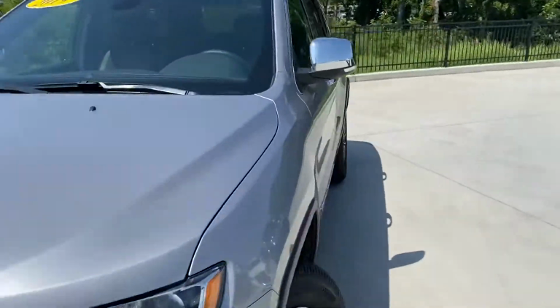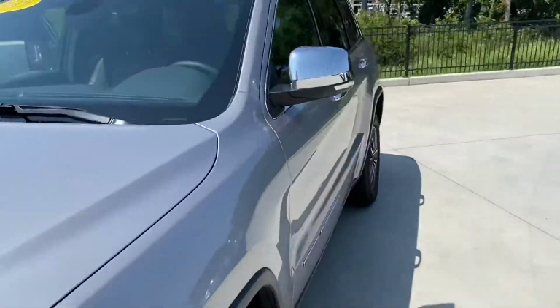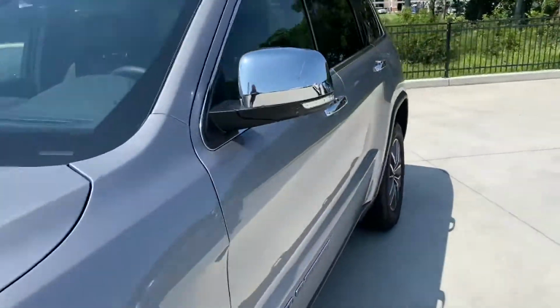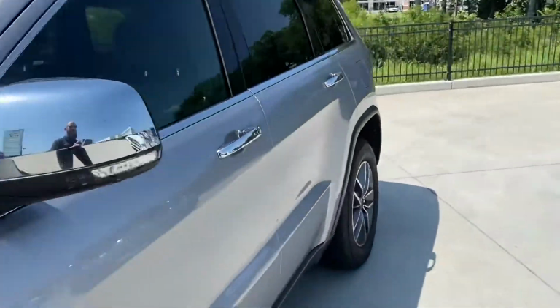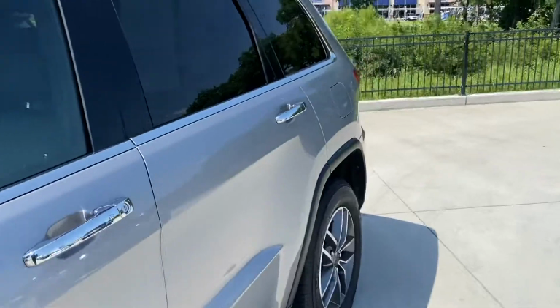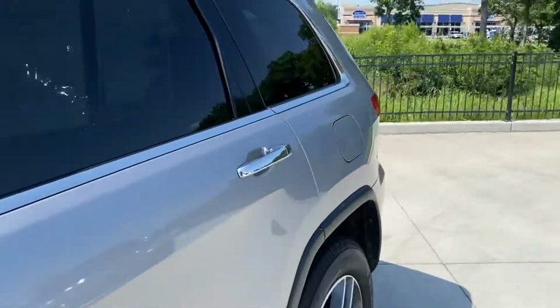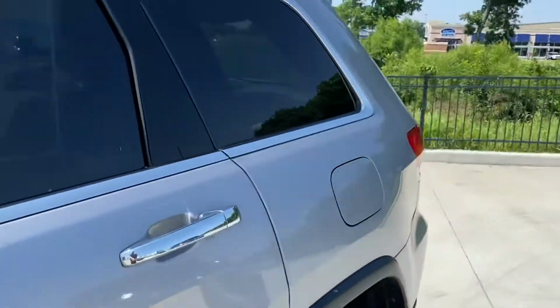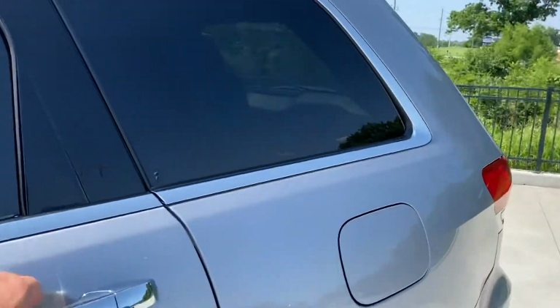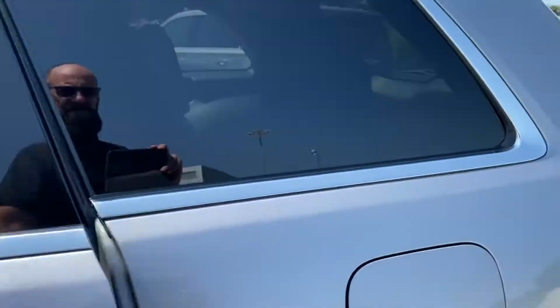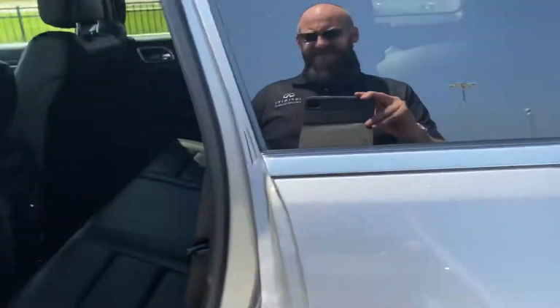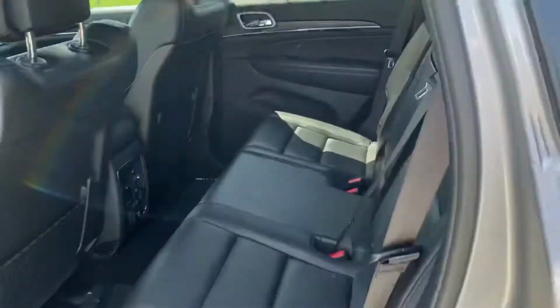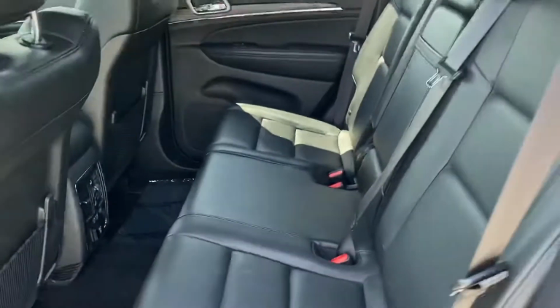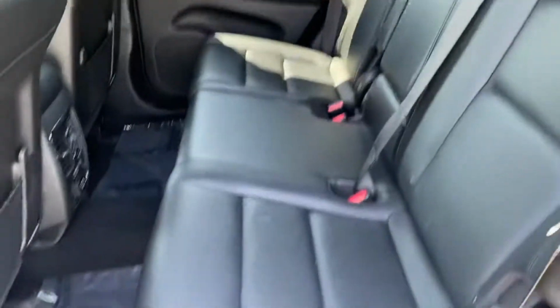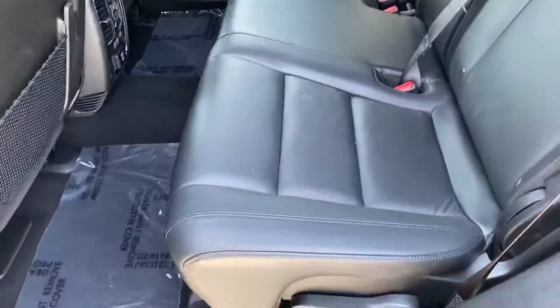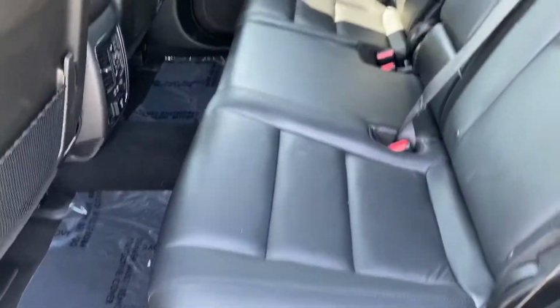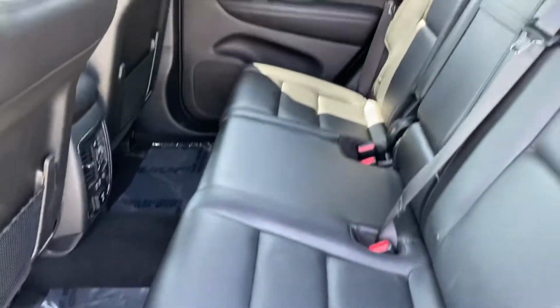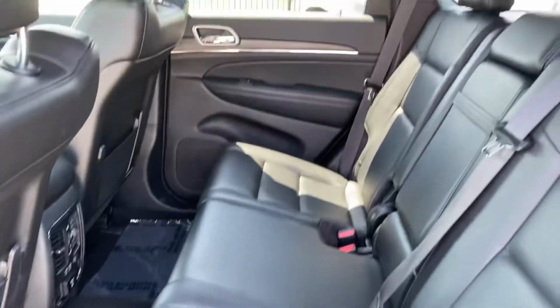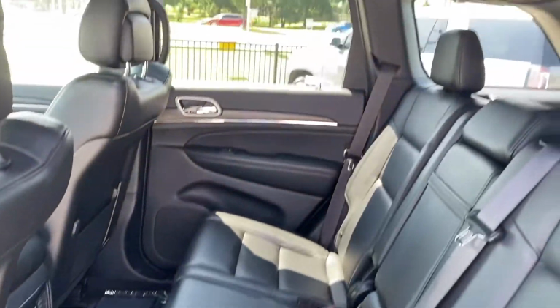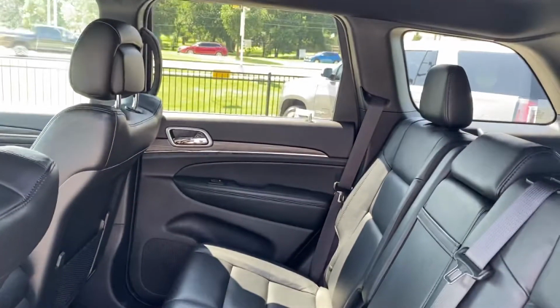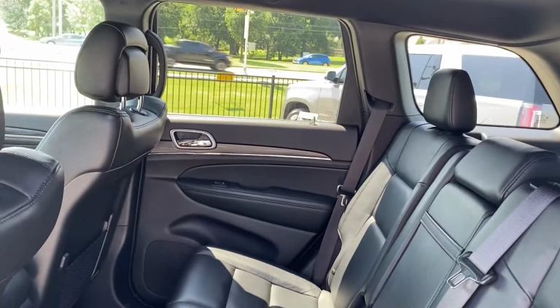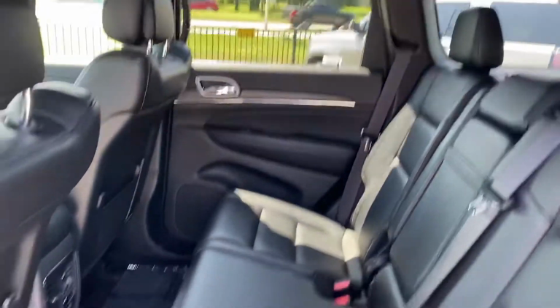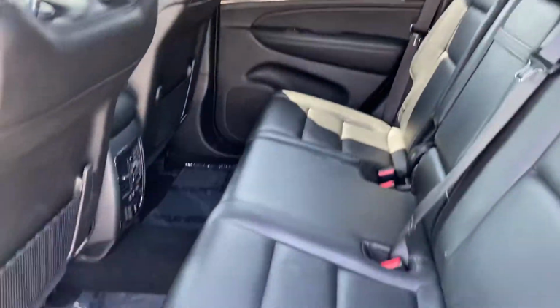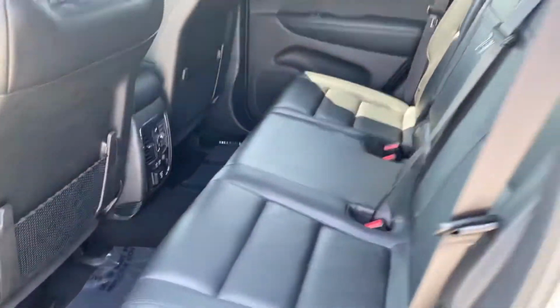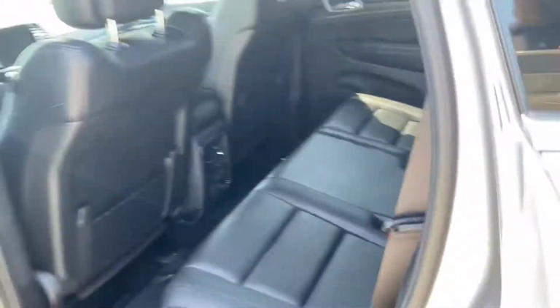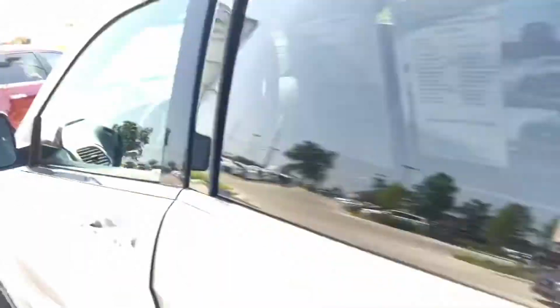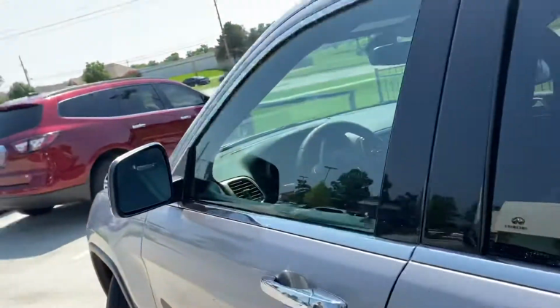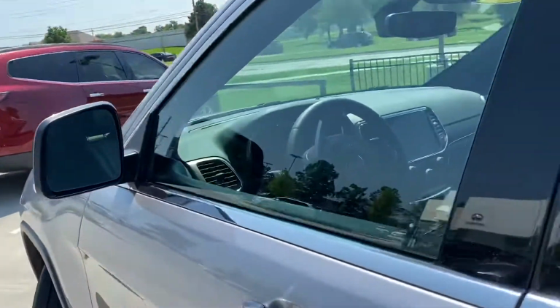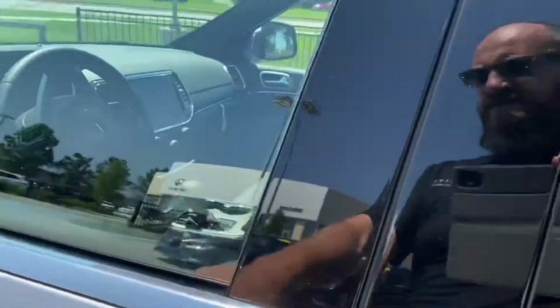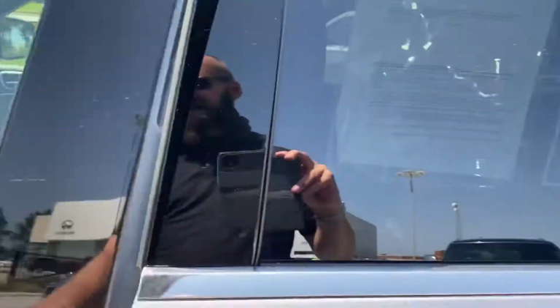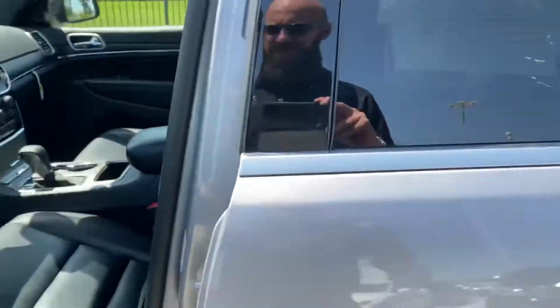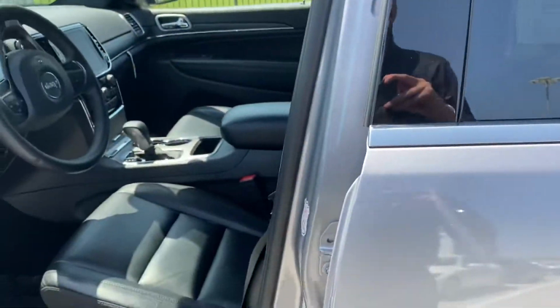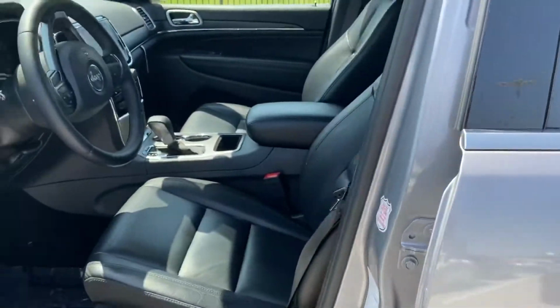Let me just show you the inside here. Obviously a two-row Jeep. Leather is in great shape — black leather. It doesn't show up too much through the cushion; it's really nice, really comfortable inside.